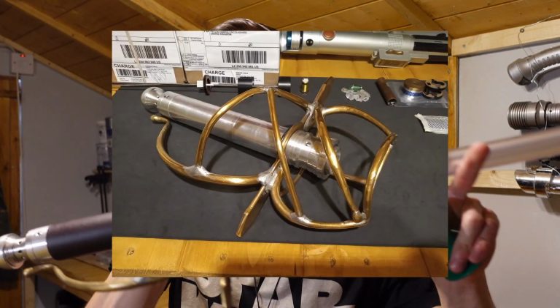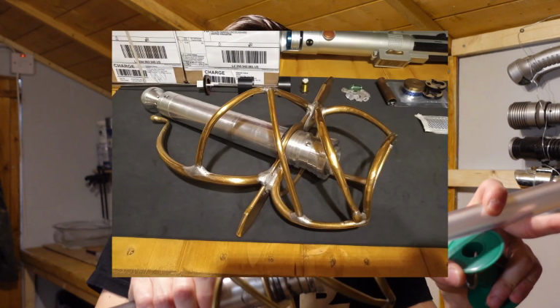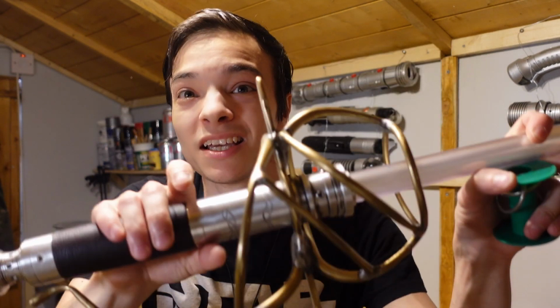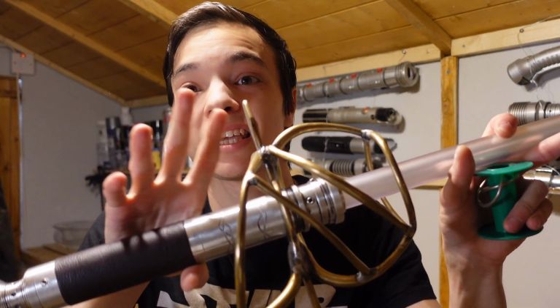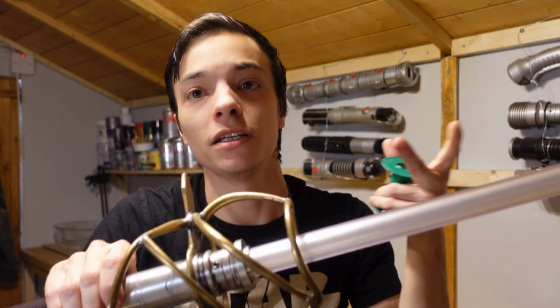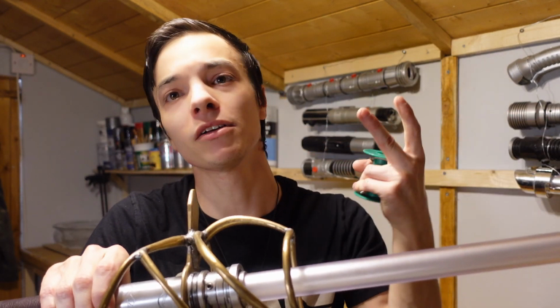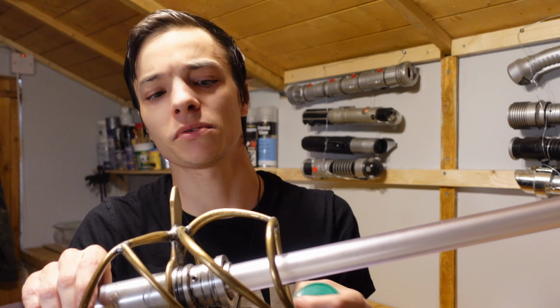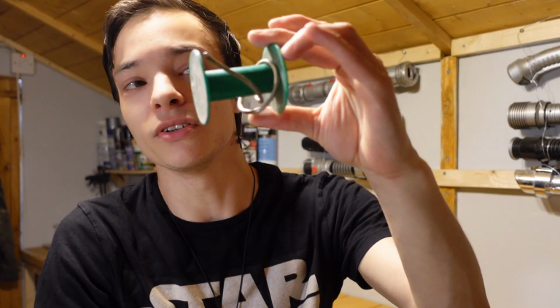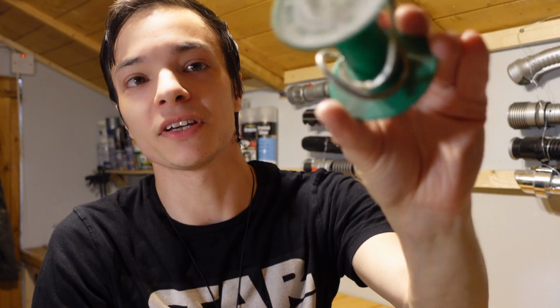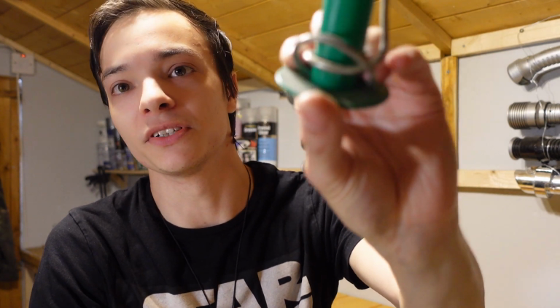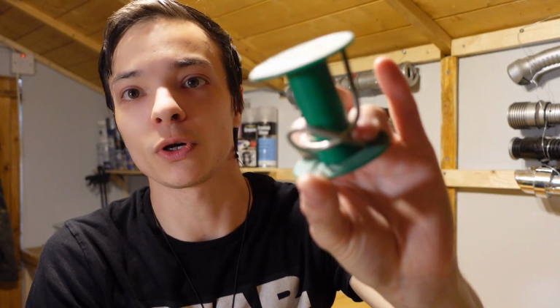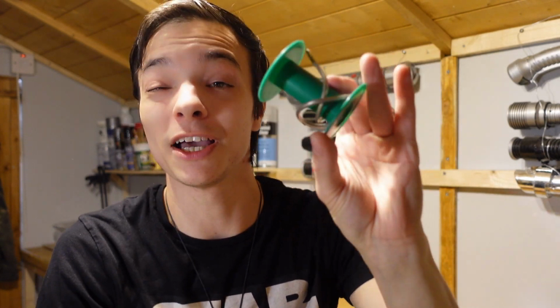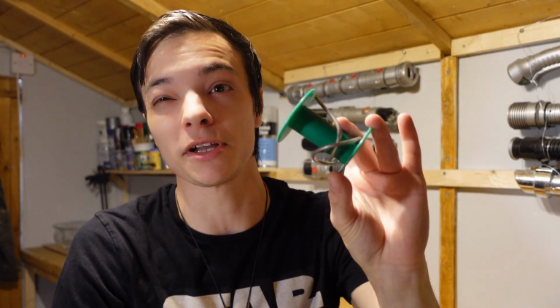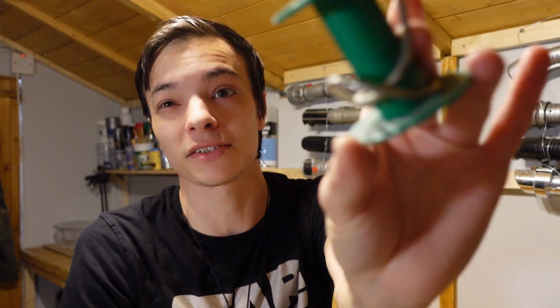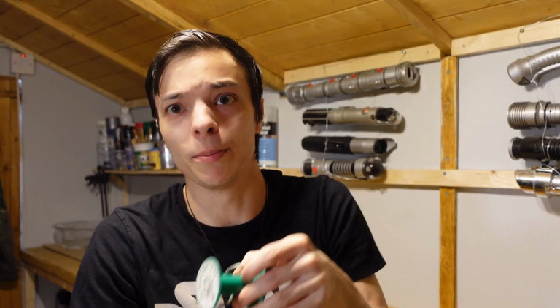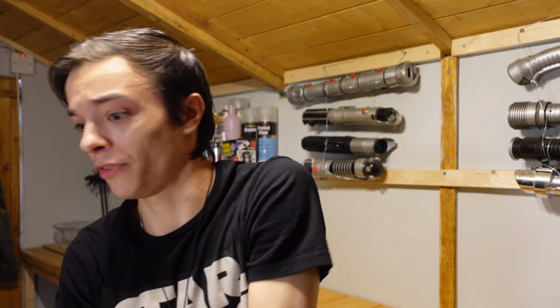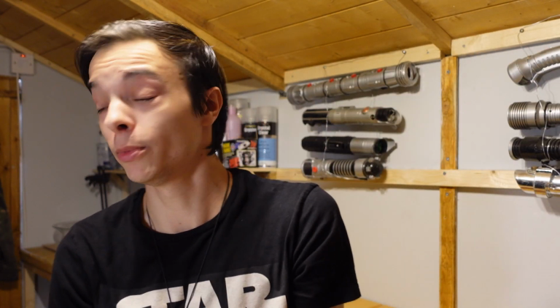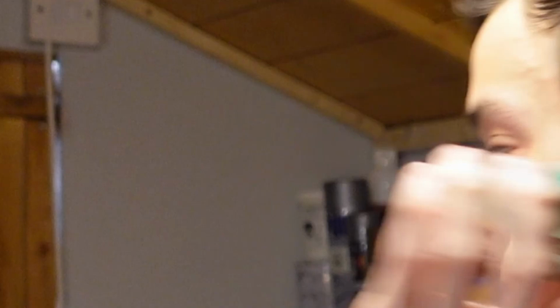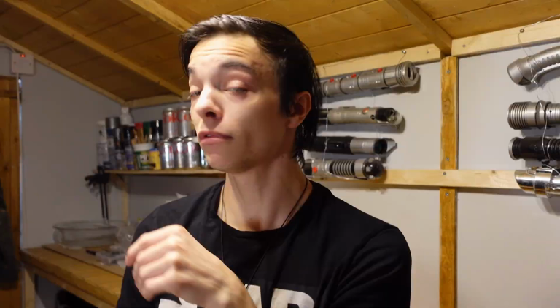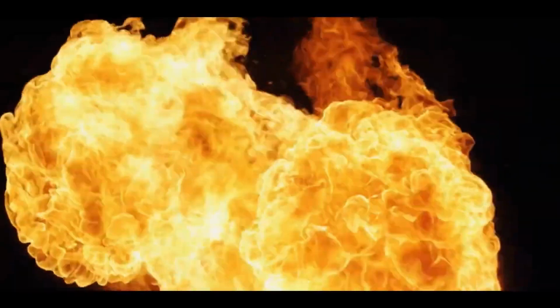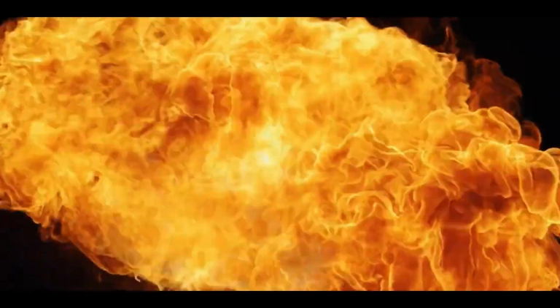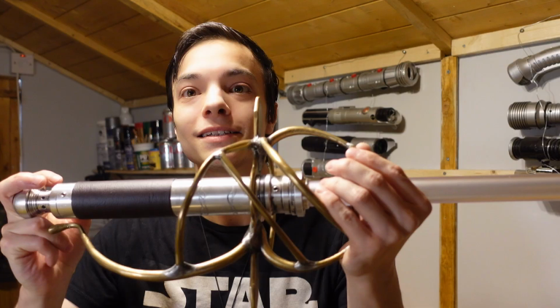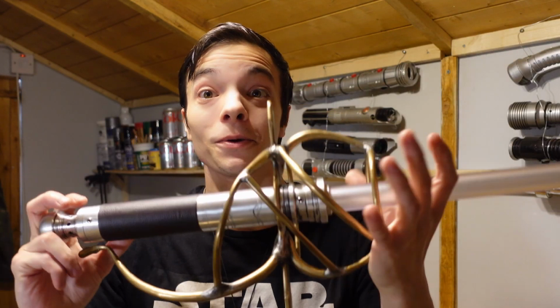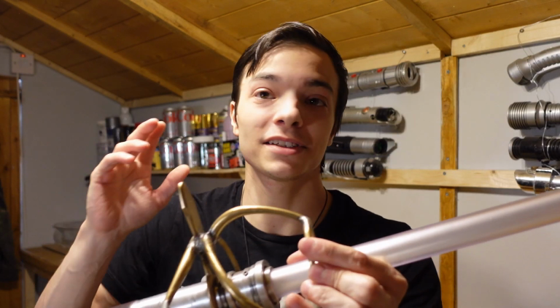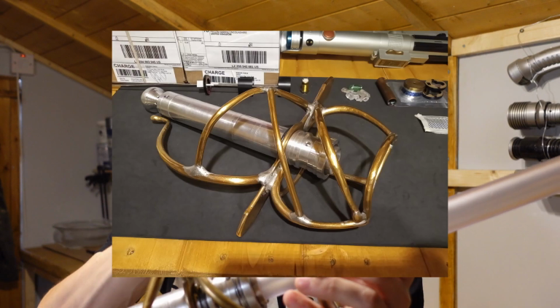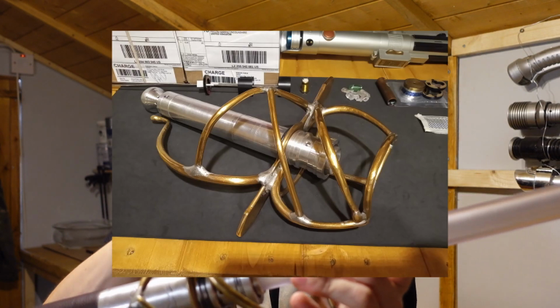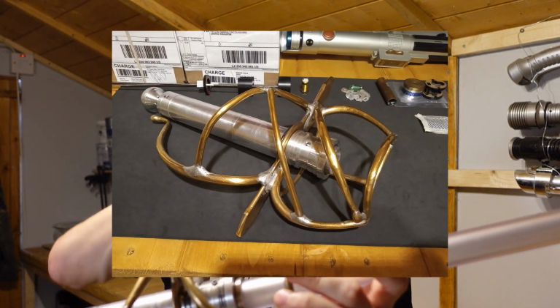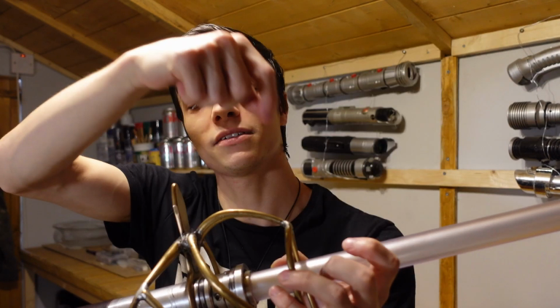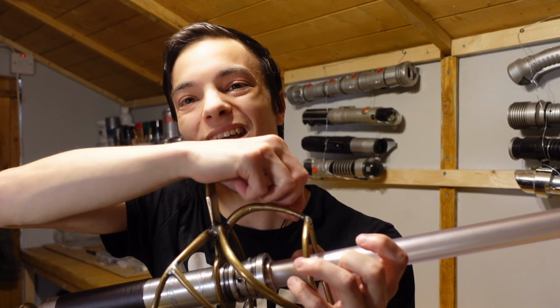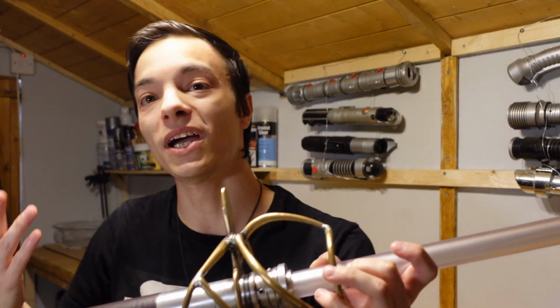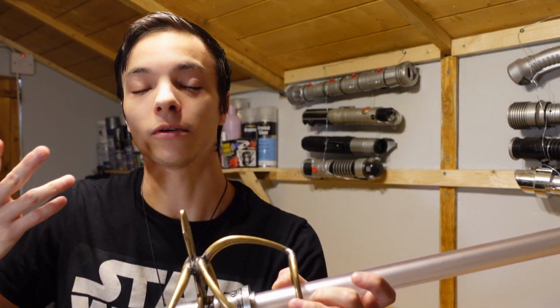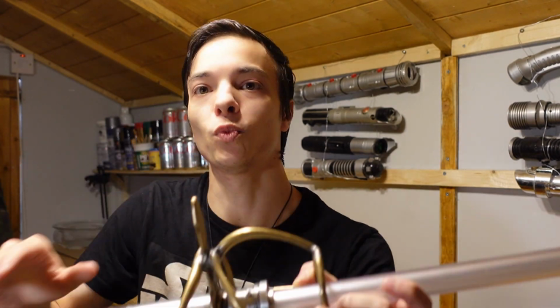Brazing is basically taking your metal of choice and using soldering wire — this is very thick stuff, and I'm basically out of that at the moment. You take that, heat it up with a torch, and apply it where you're going to make the weld.